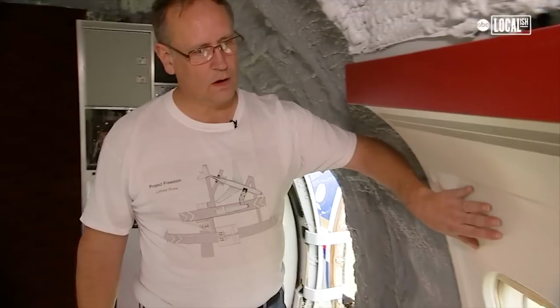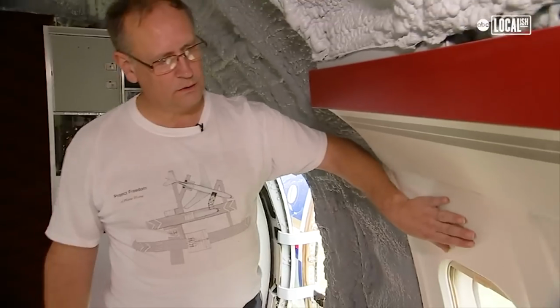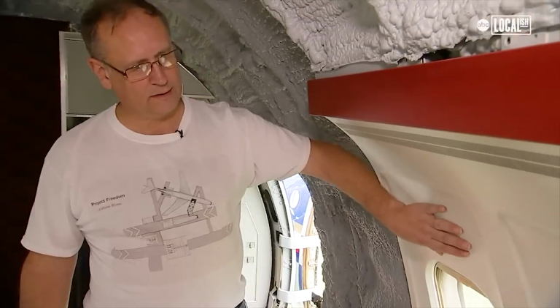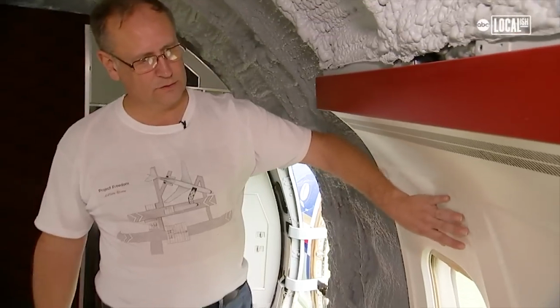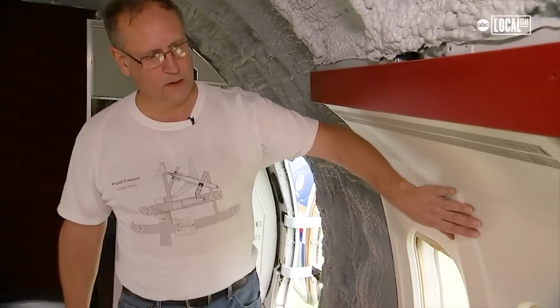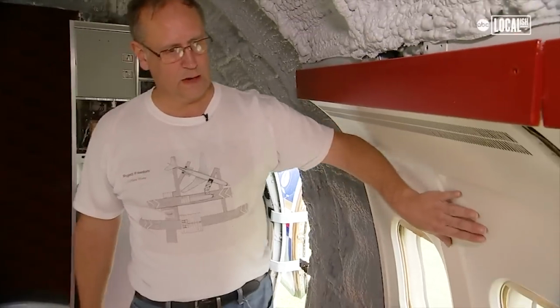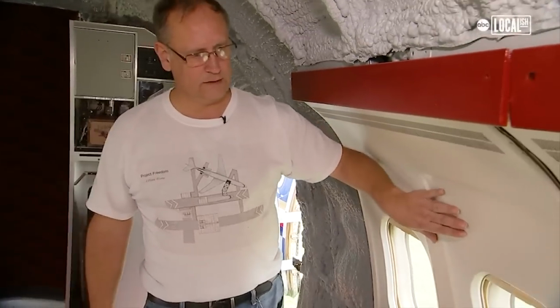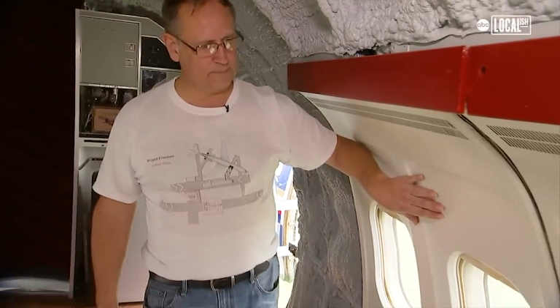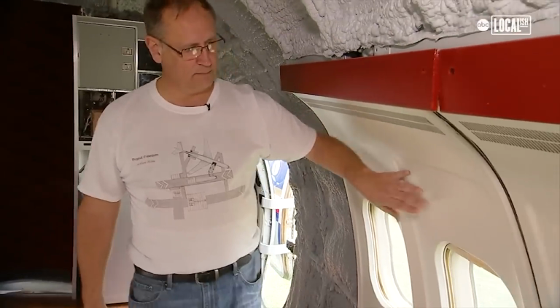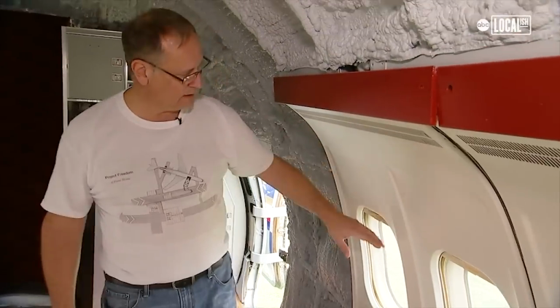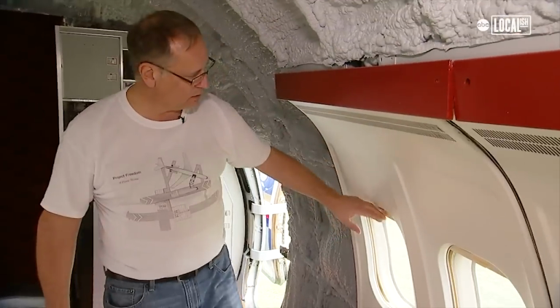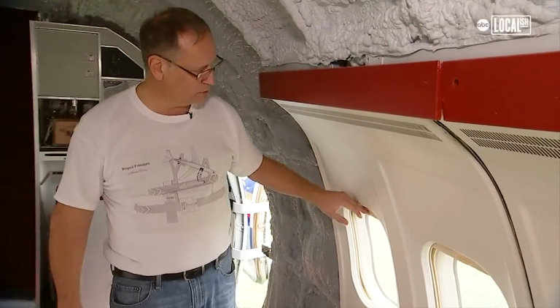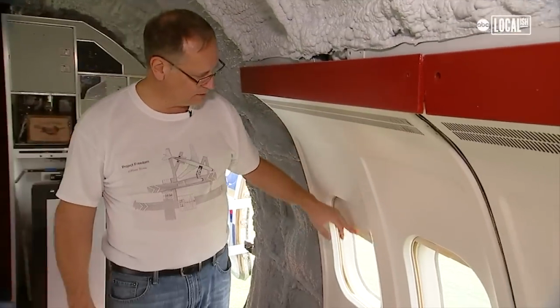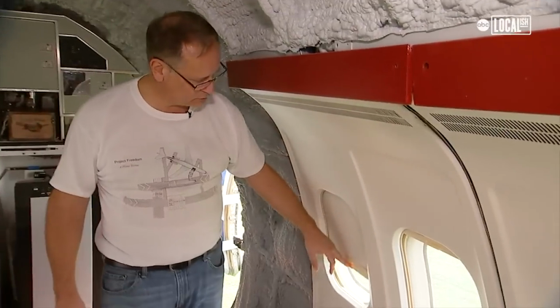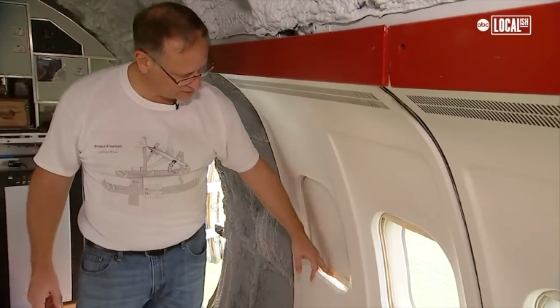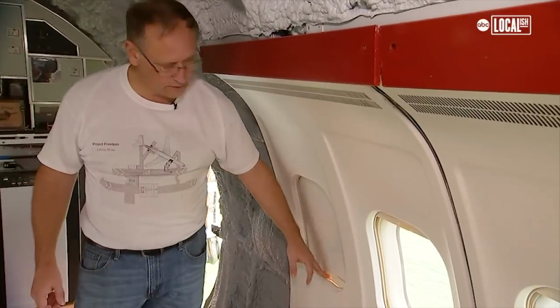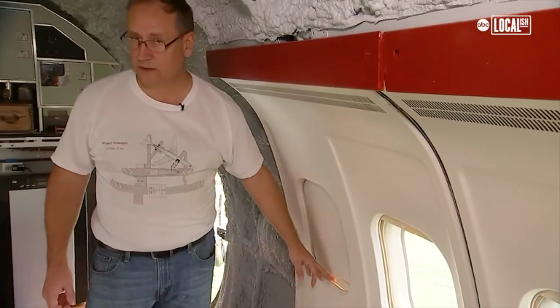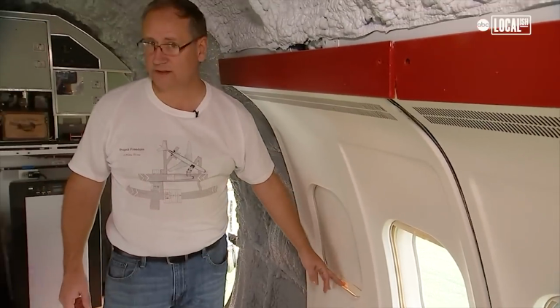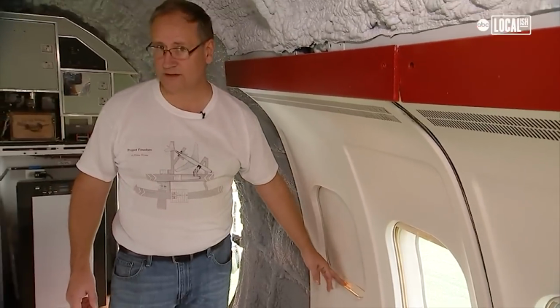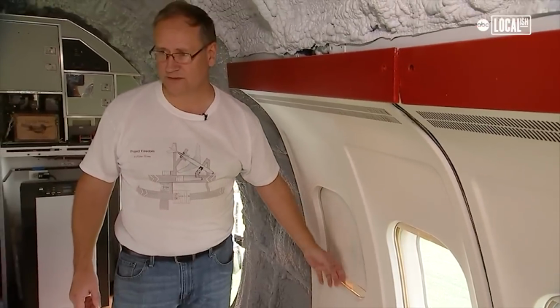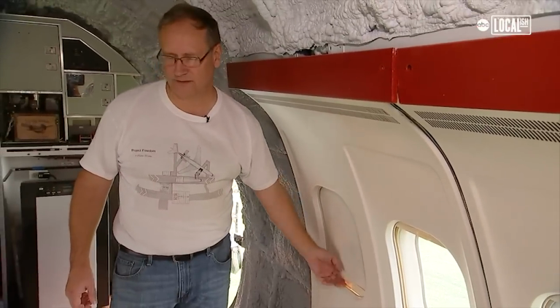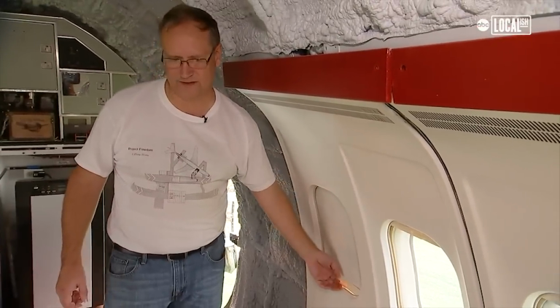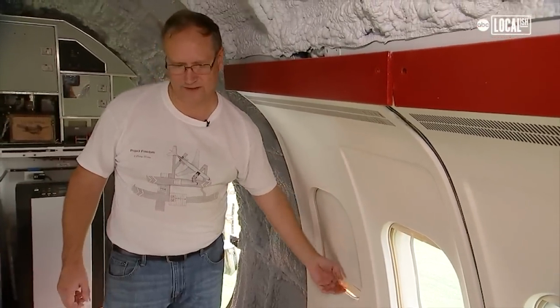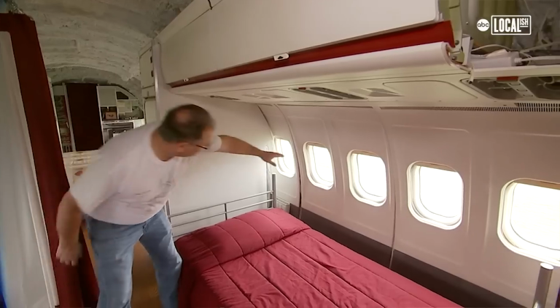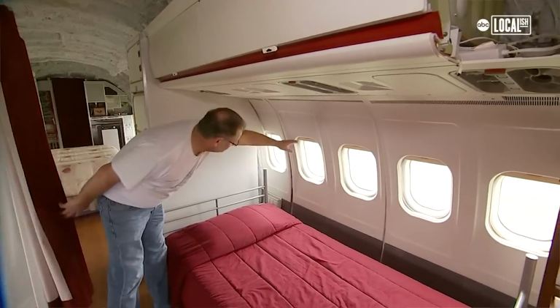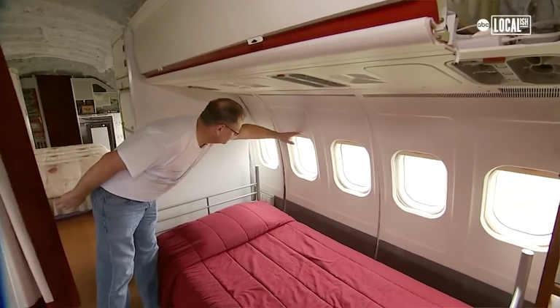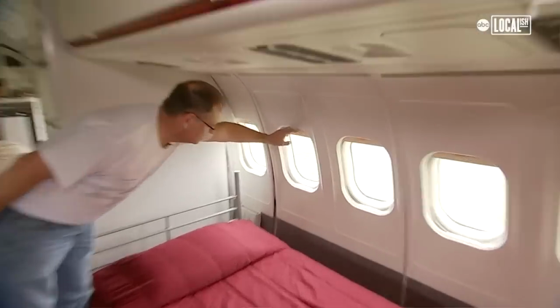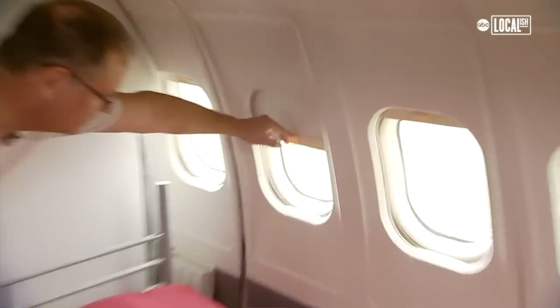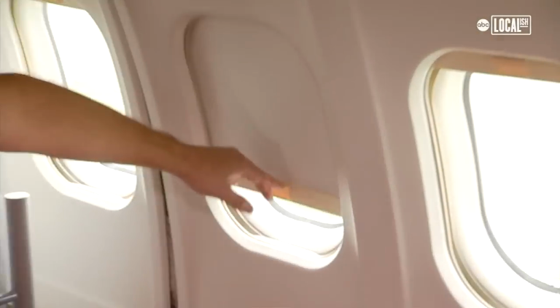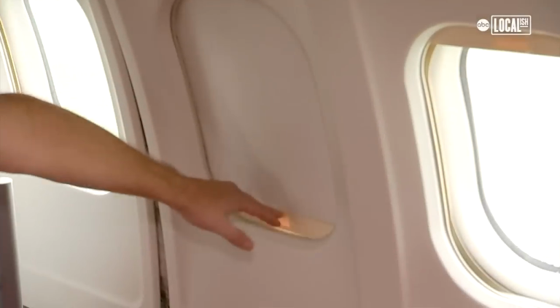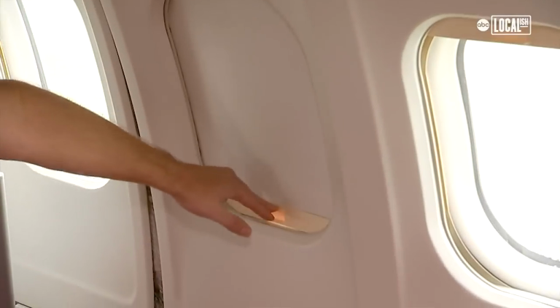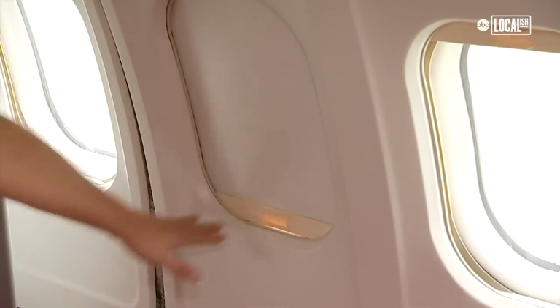All of the panels, I kept them and they all open. There are 26 windows on each side, so it's a fun thing in the morning to open up 26 windows.